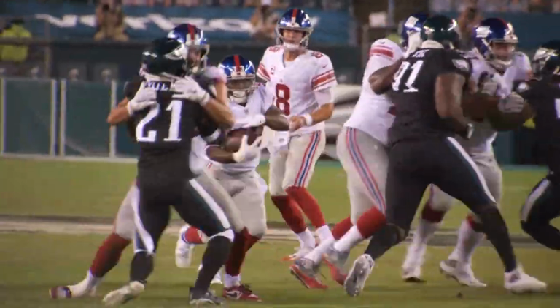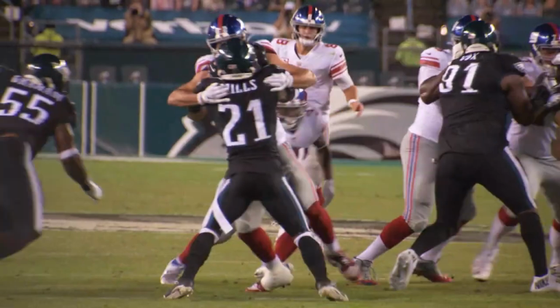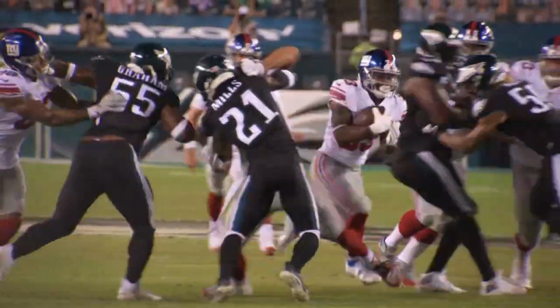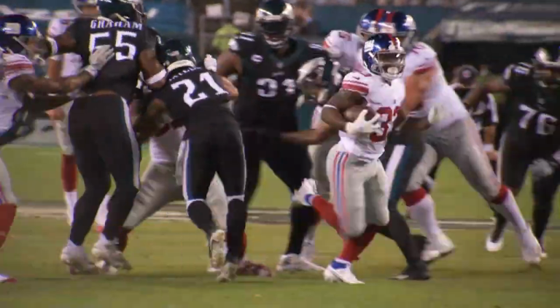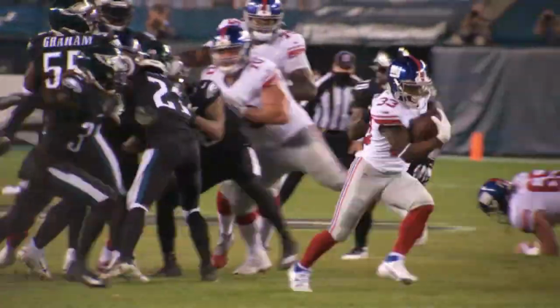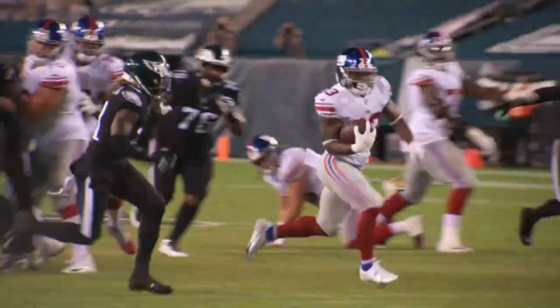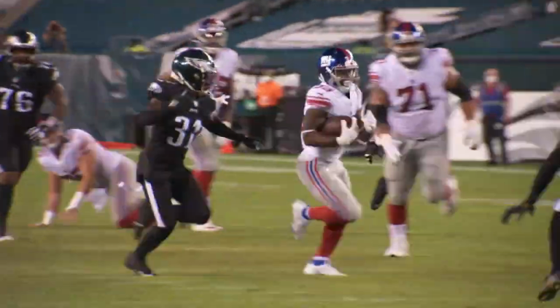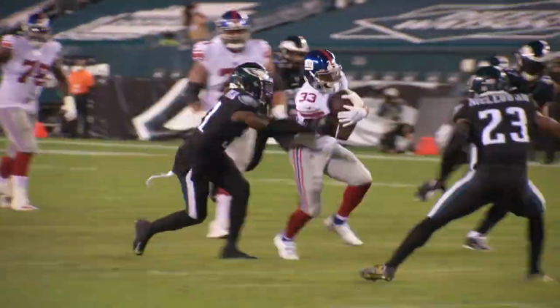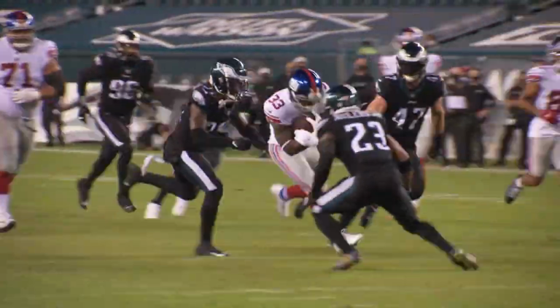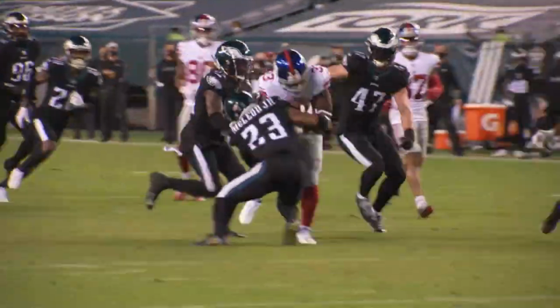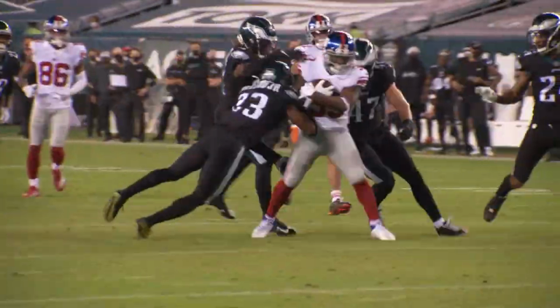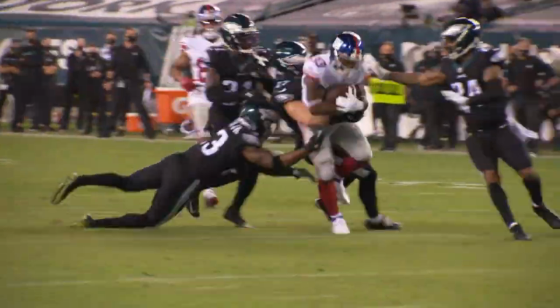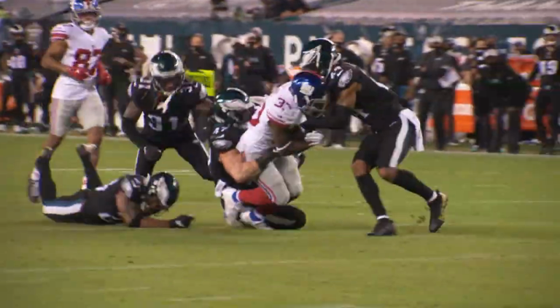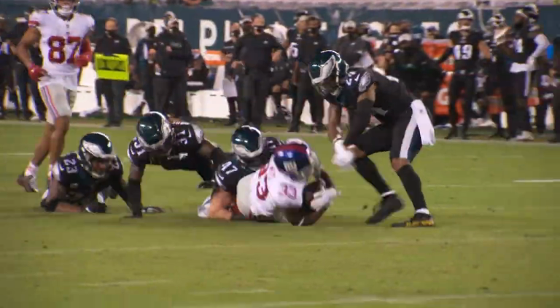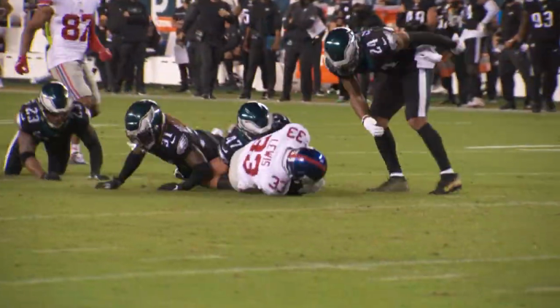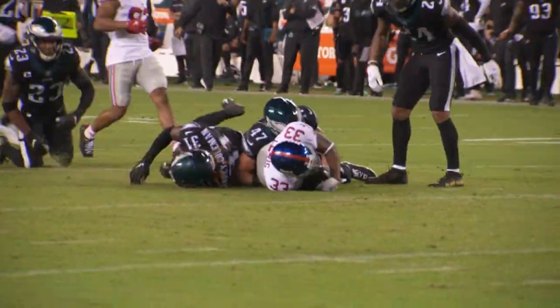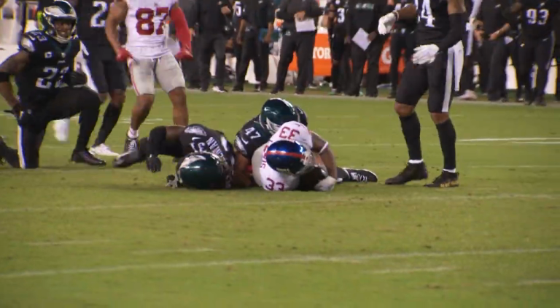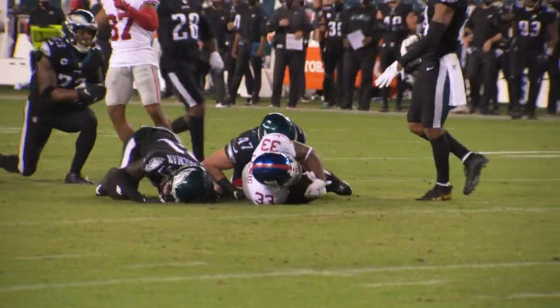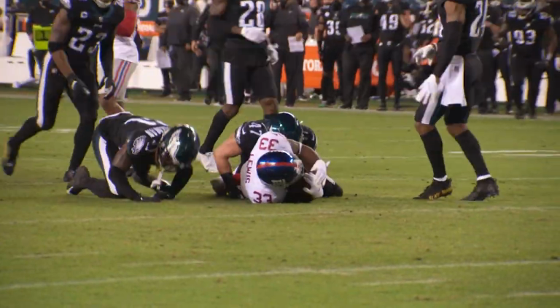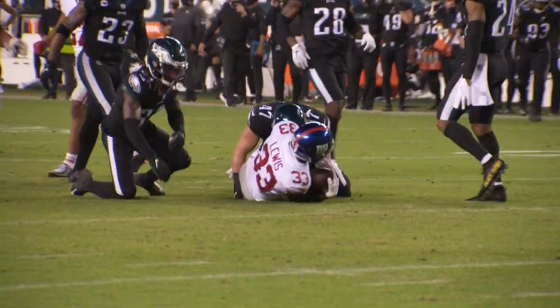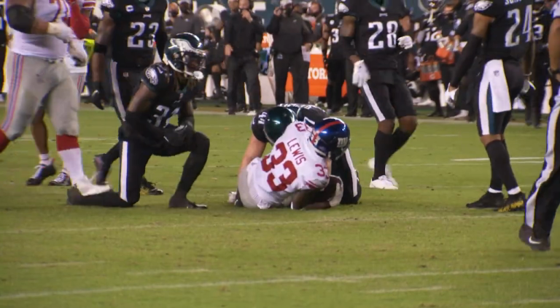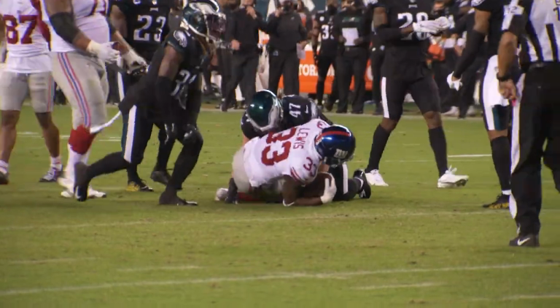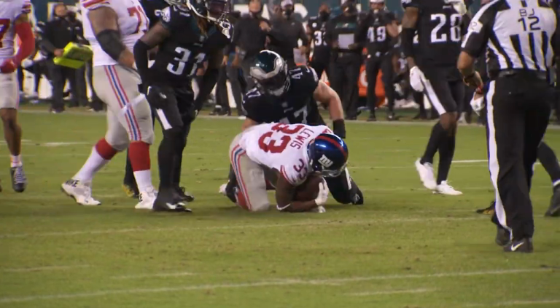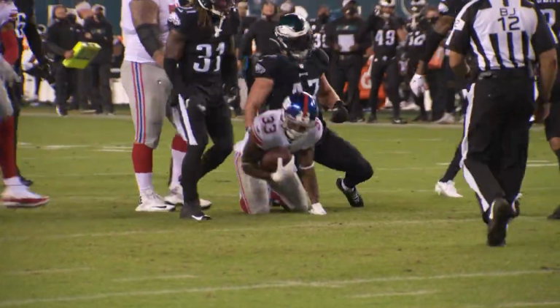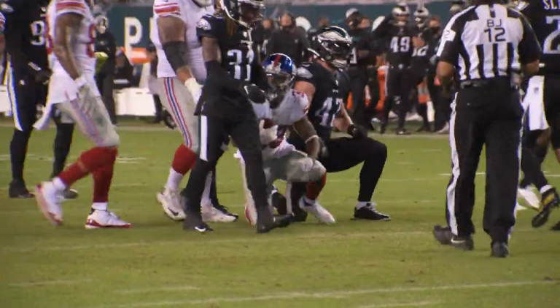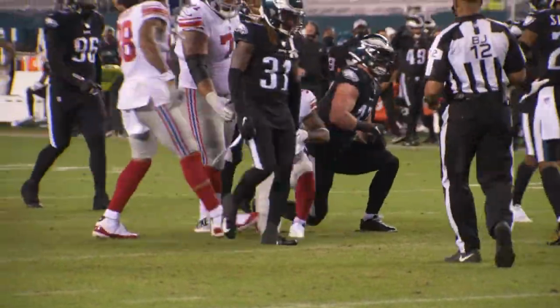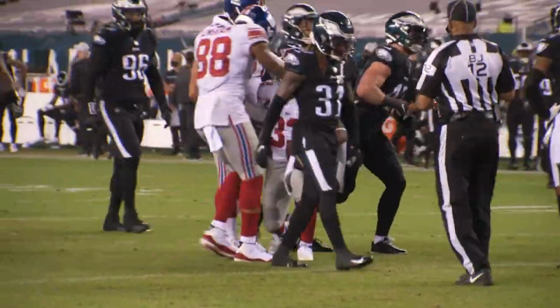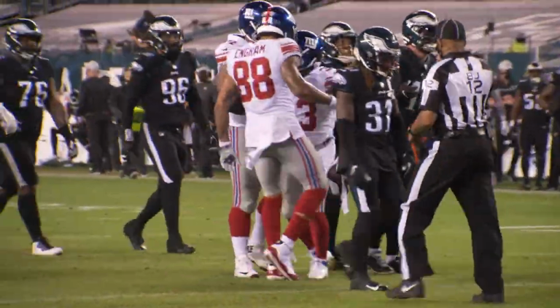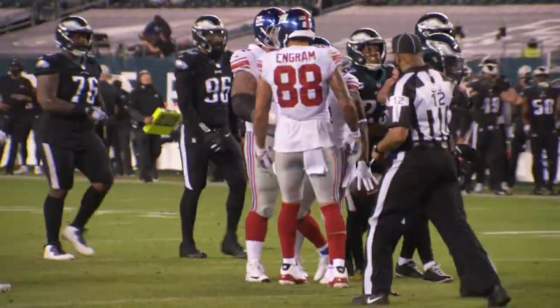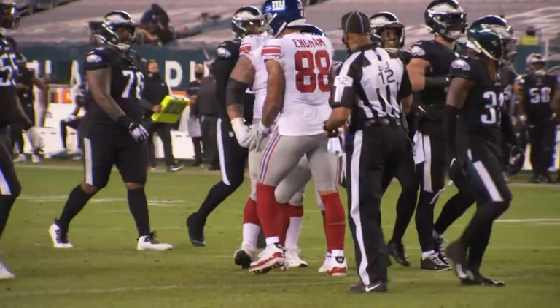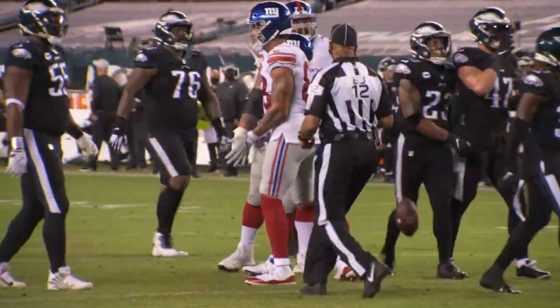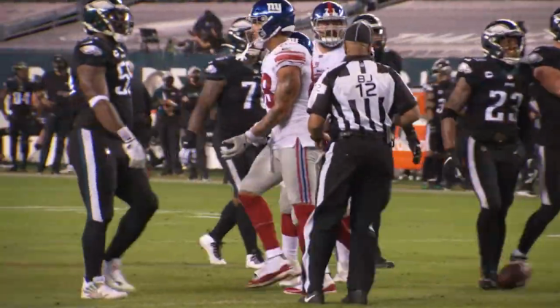Handoff up the middle. Deion Lewis back in the game and he's got a giant first down, slashing his way into Eagles territory.